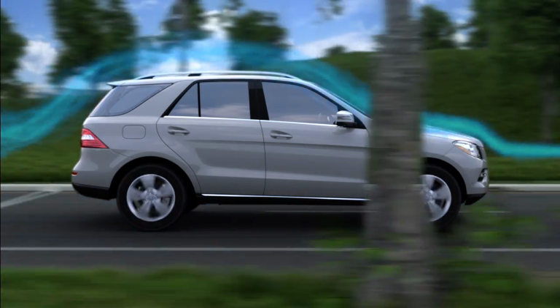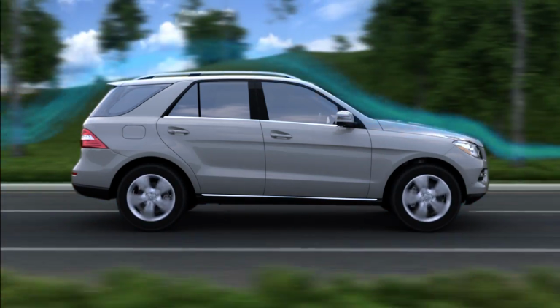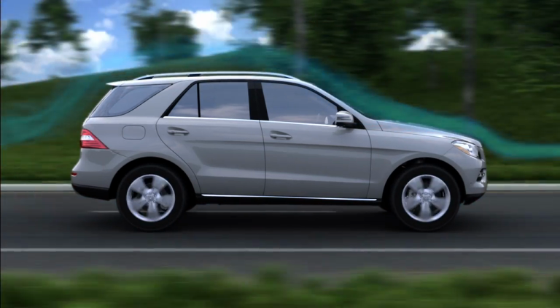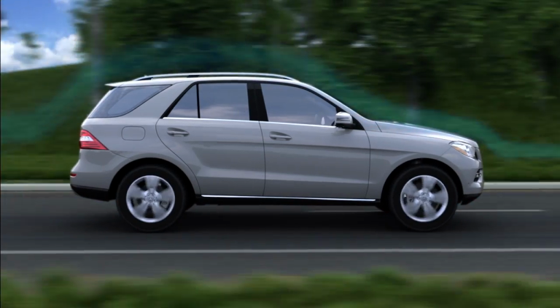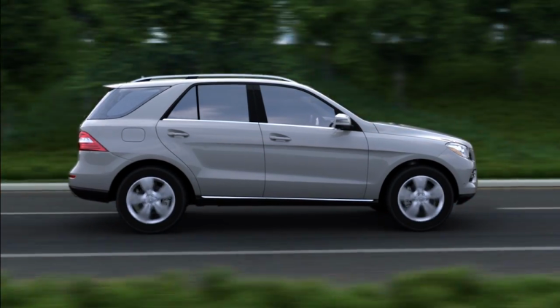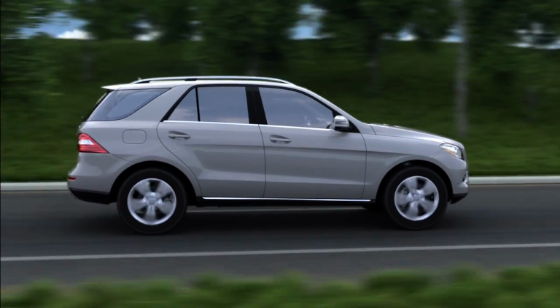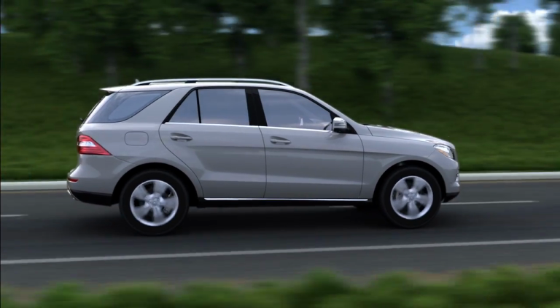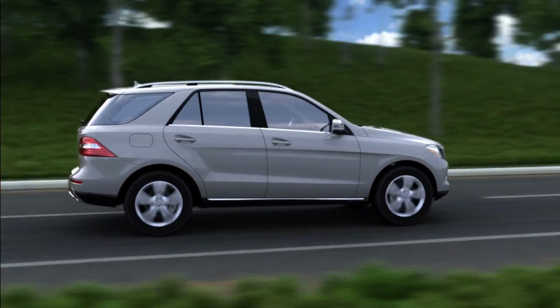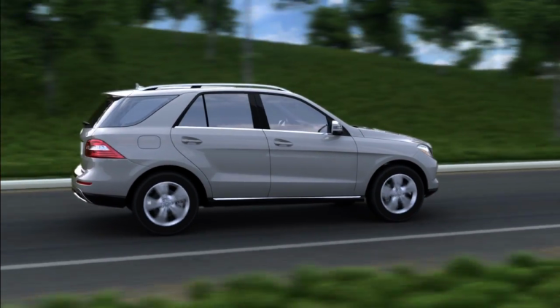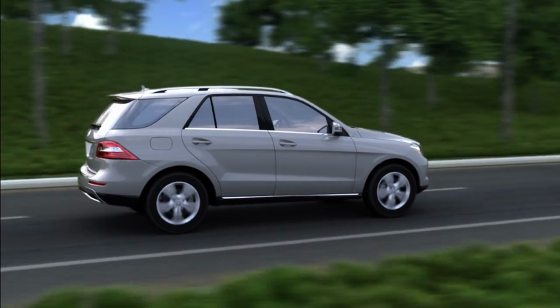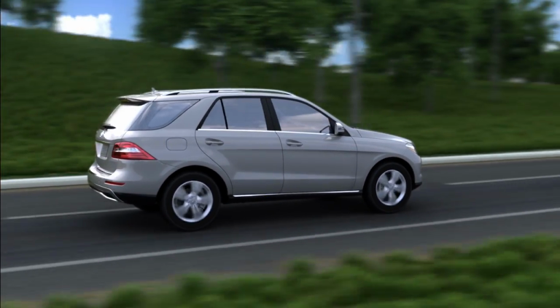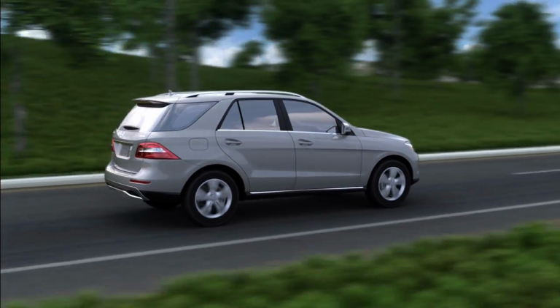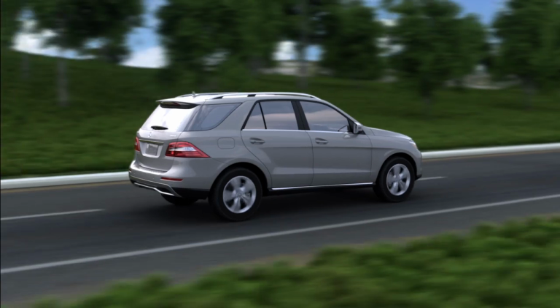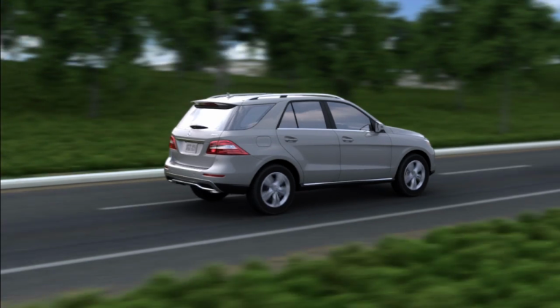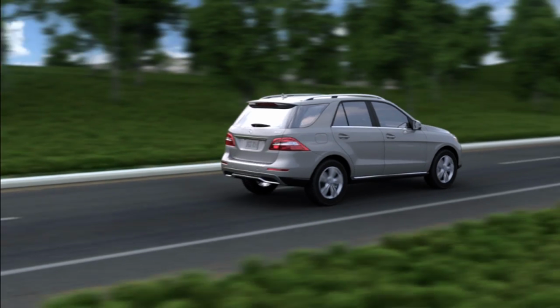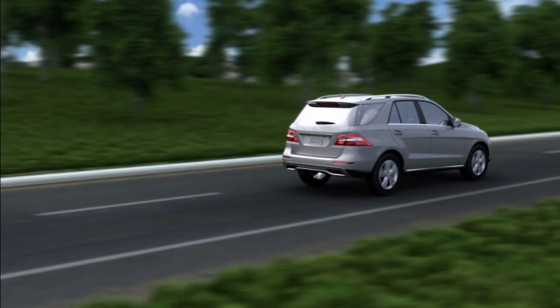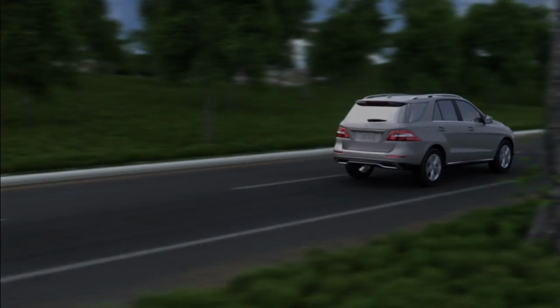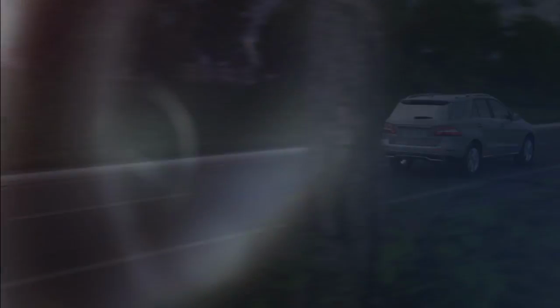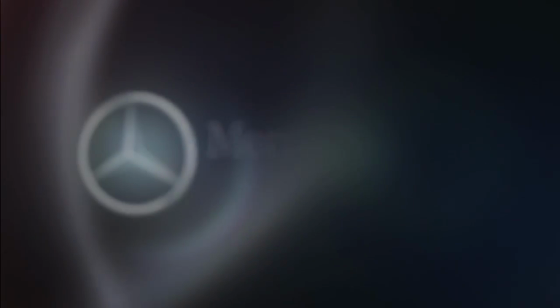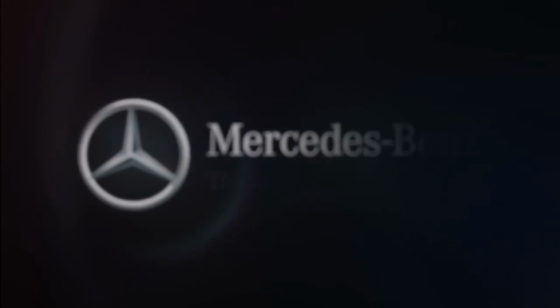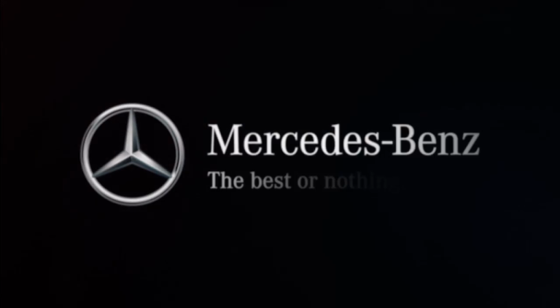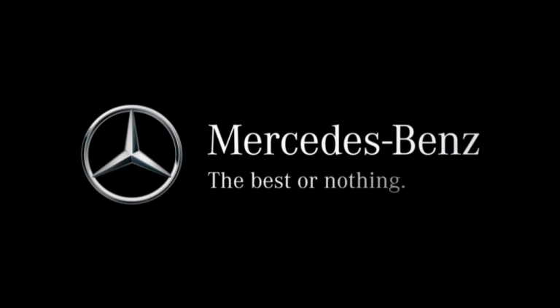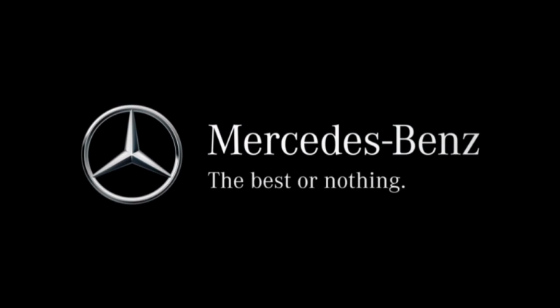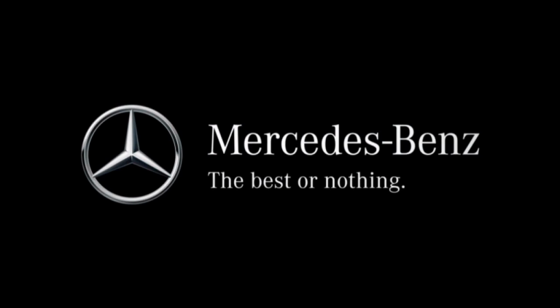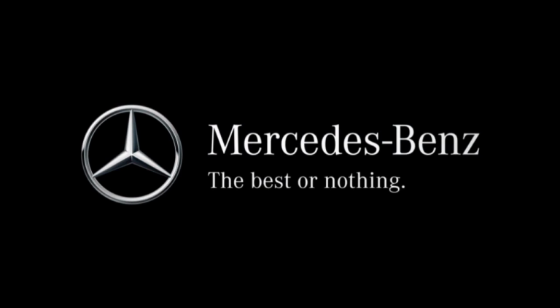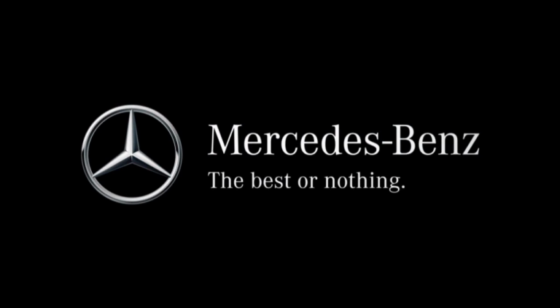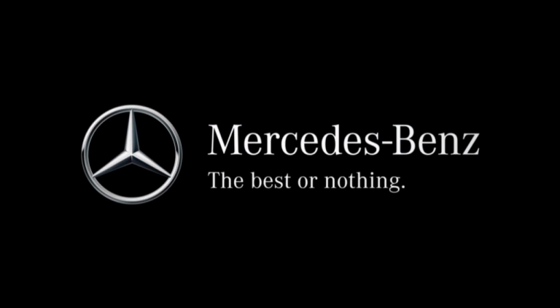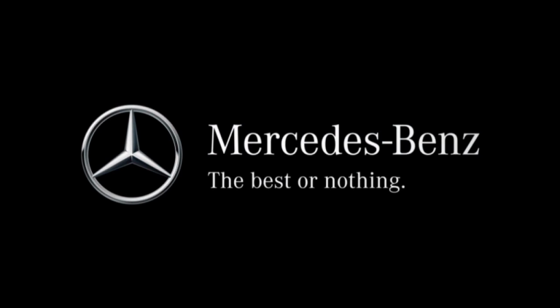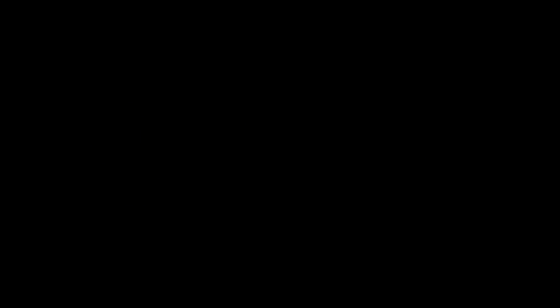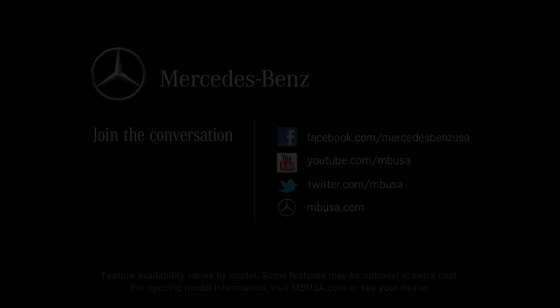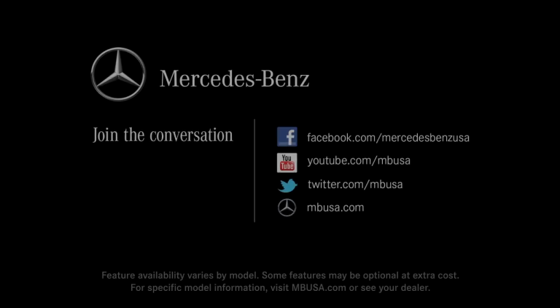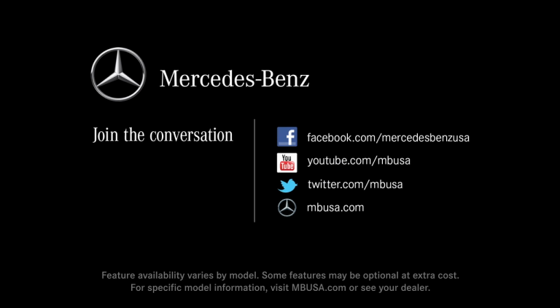Airmatic: relaxing, responsive, and always on the level.